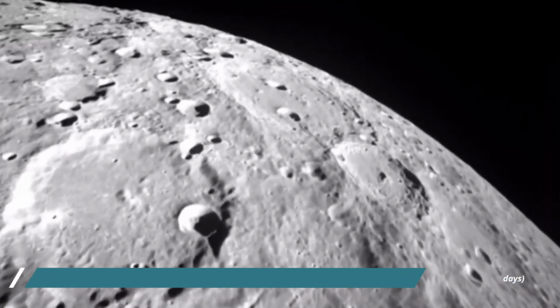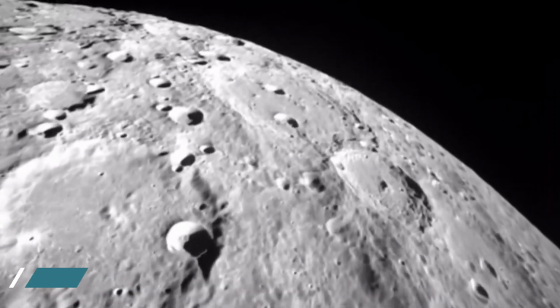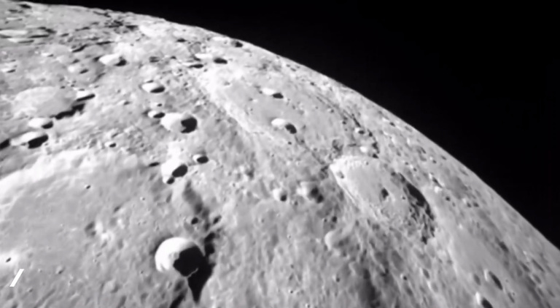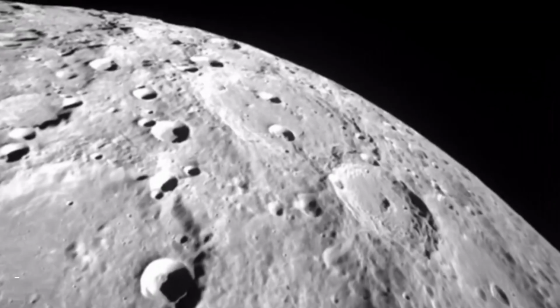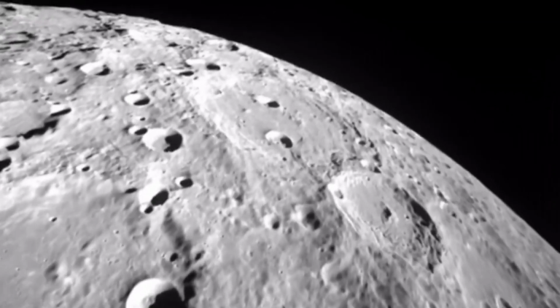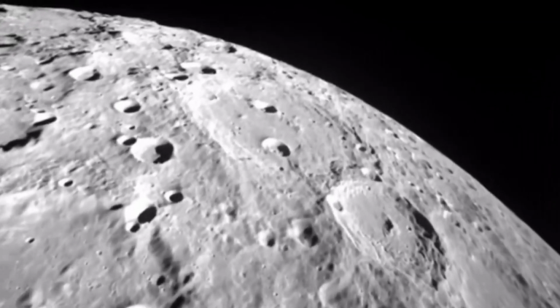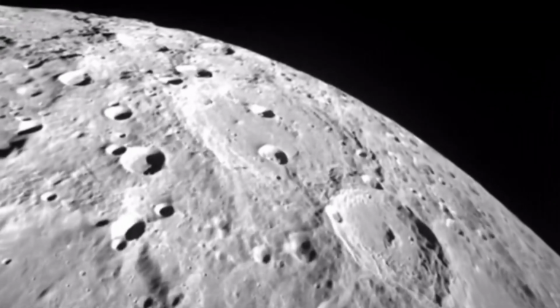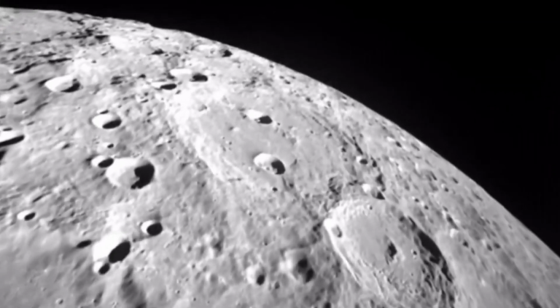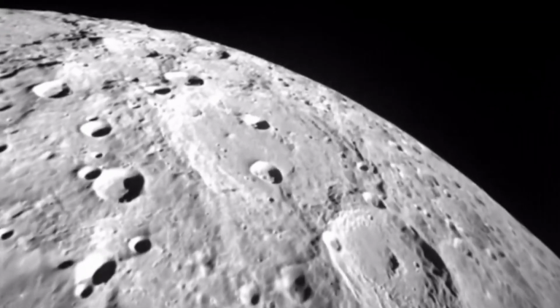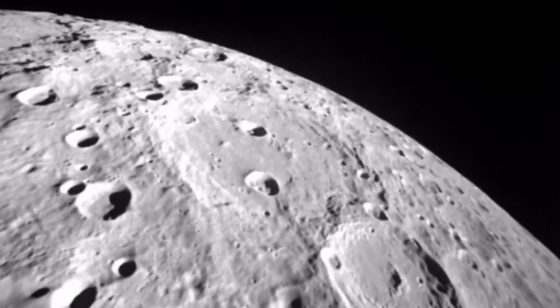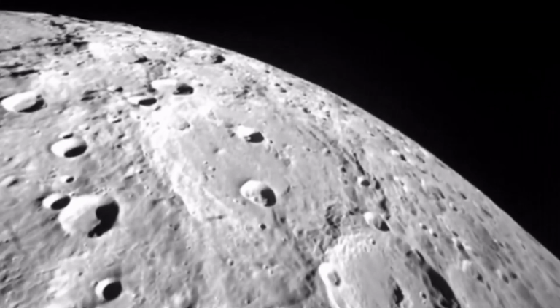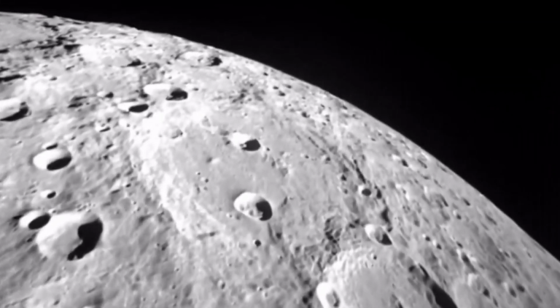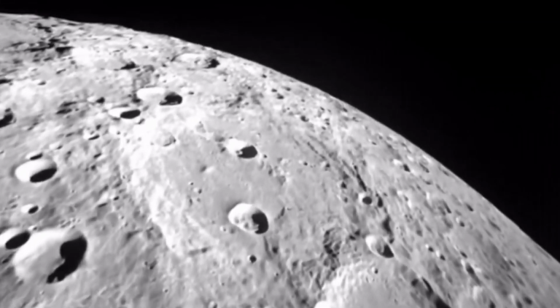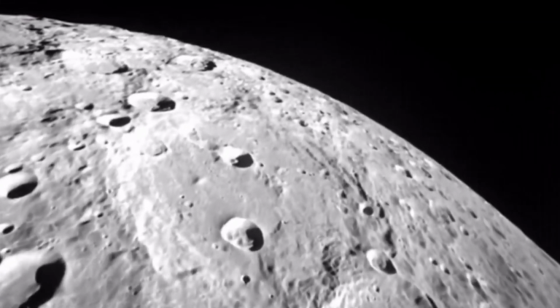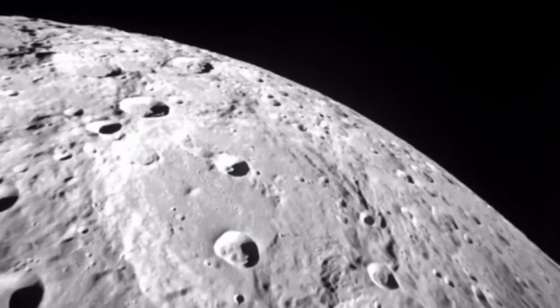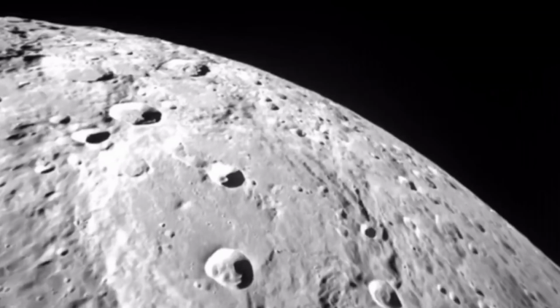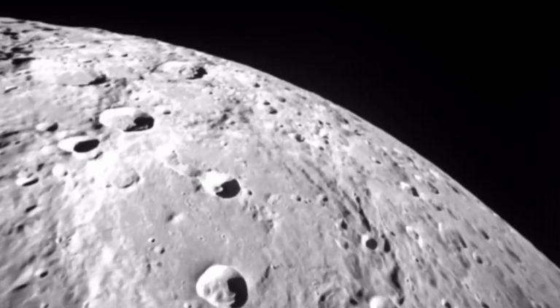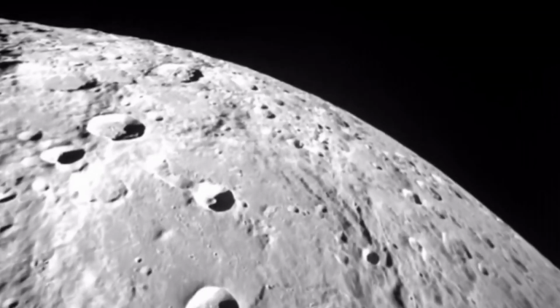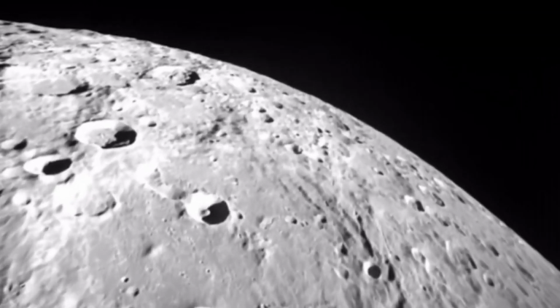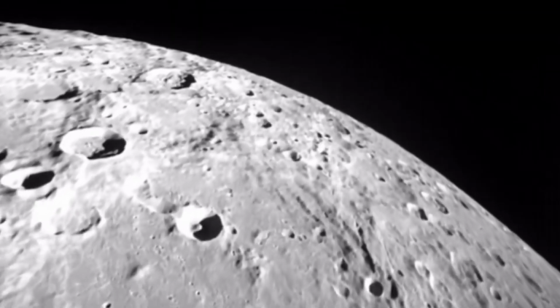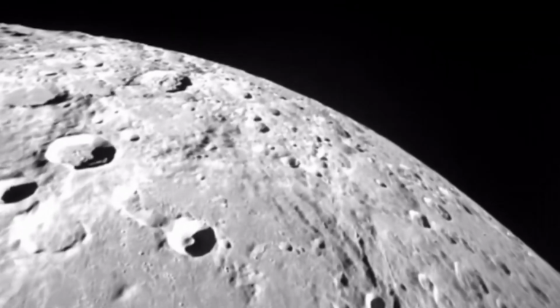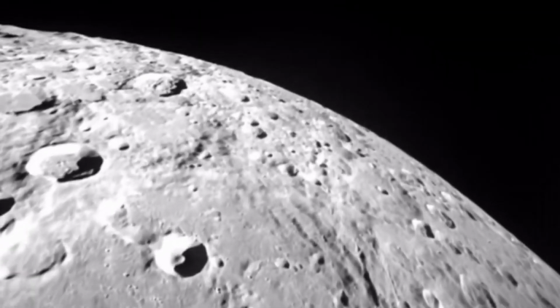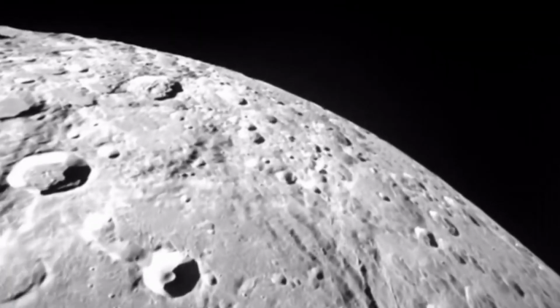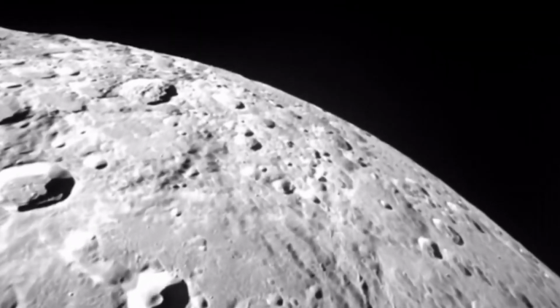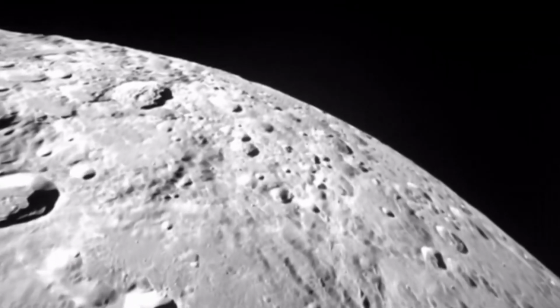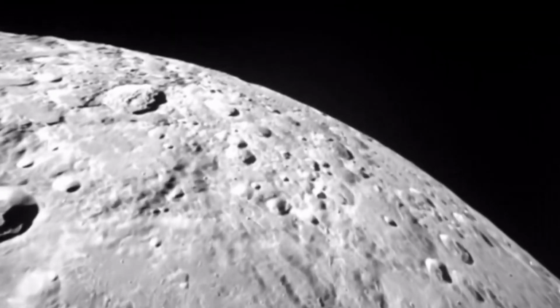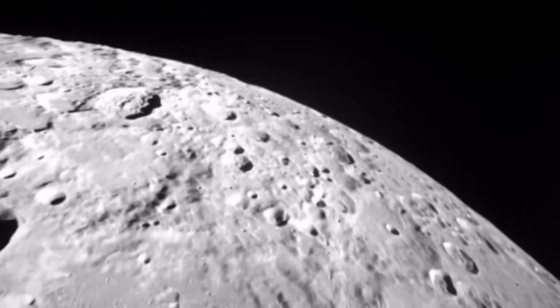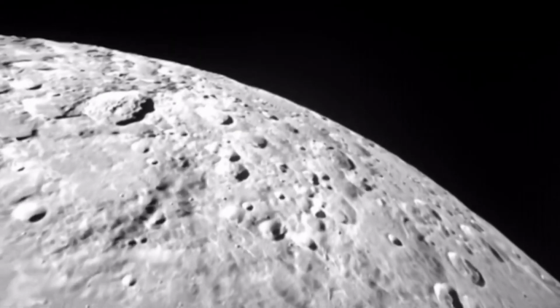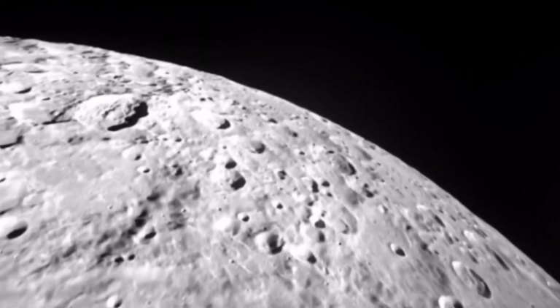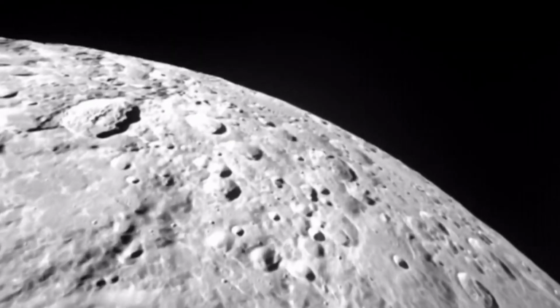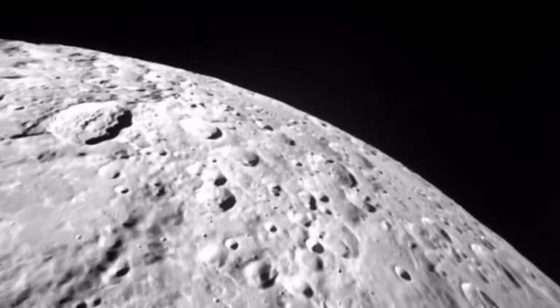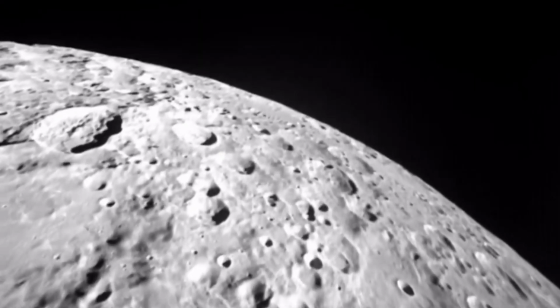On March 14, Firefly expects to capture high-definition imagery of a total eclipse when the Earth blocks the sun above the moon's horizon.